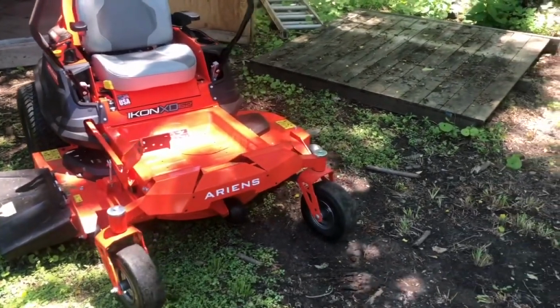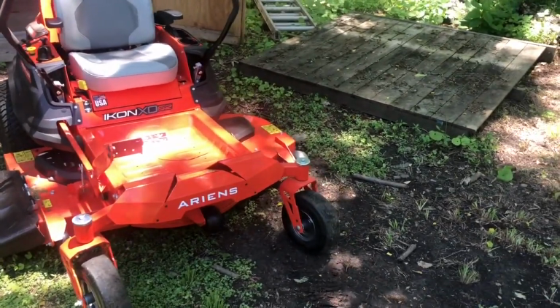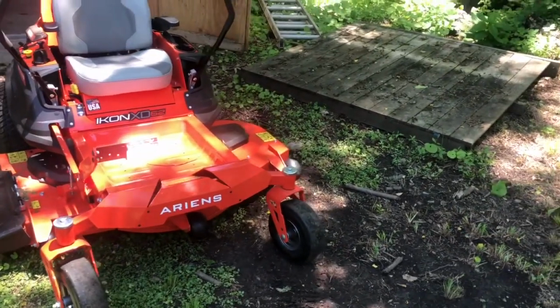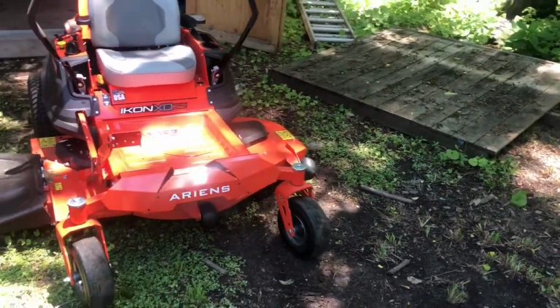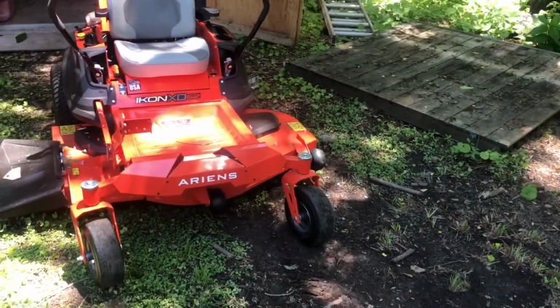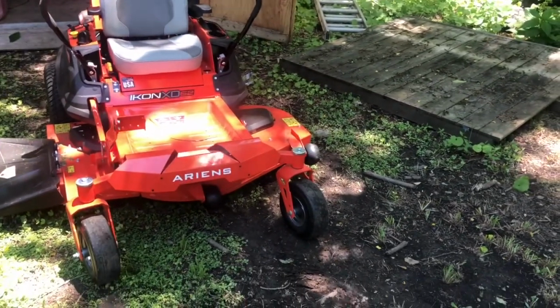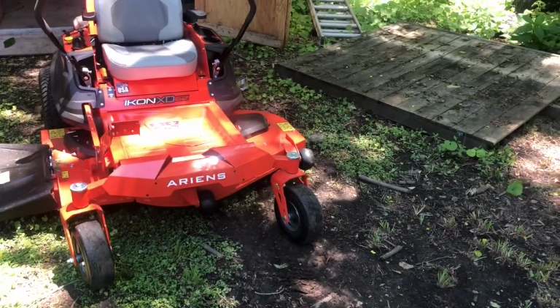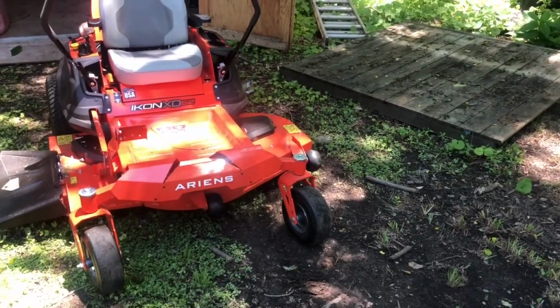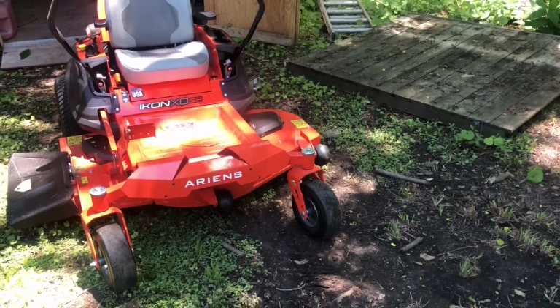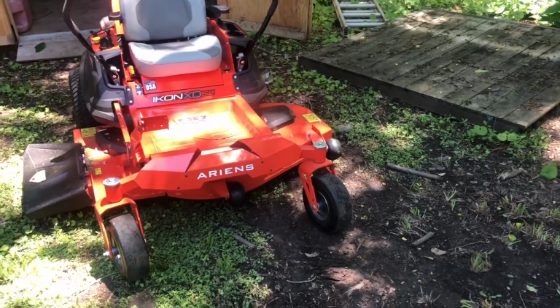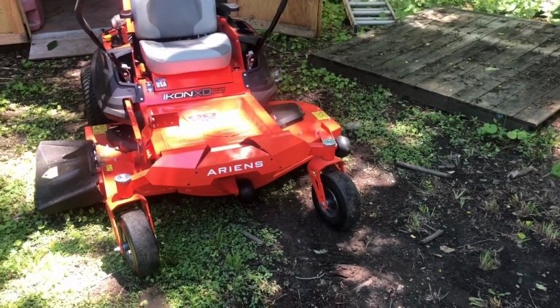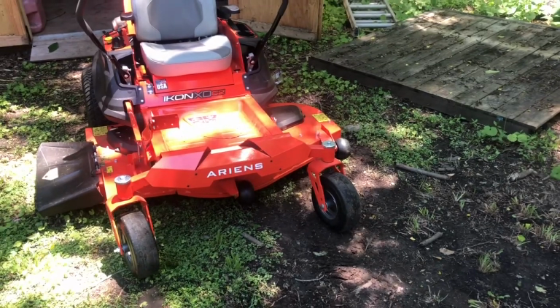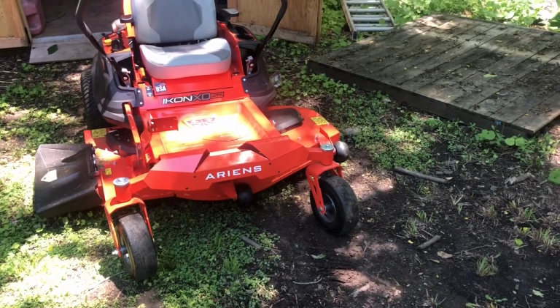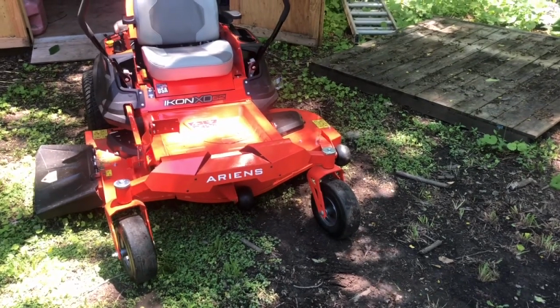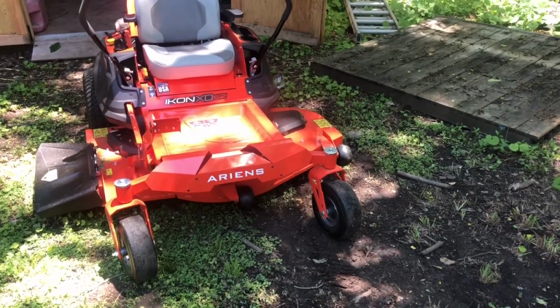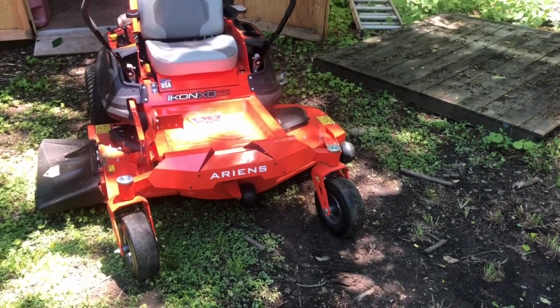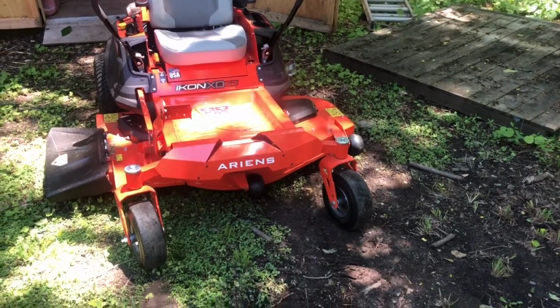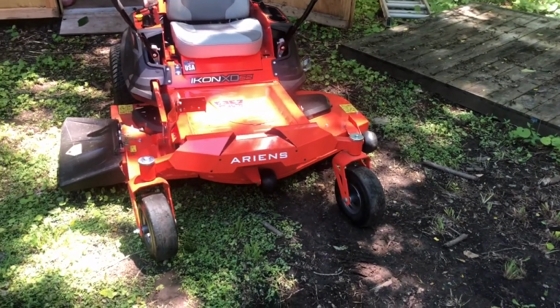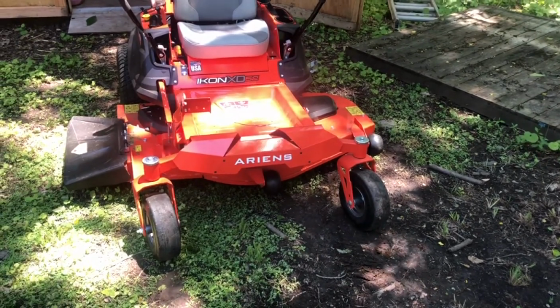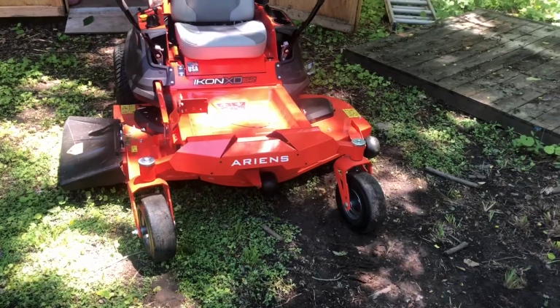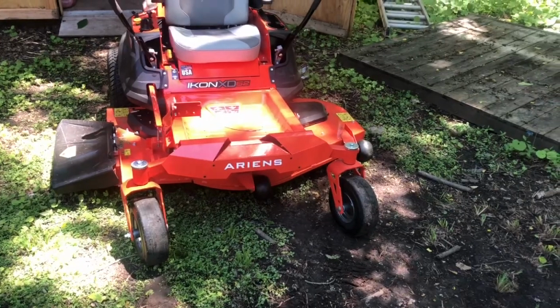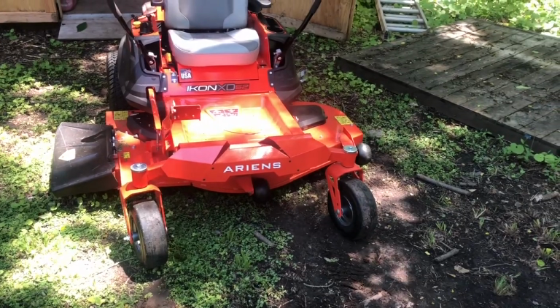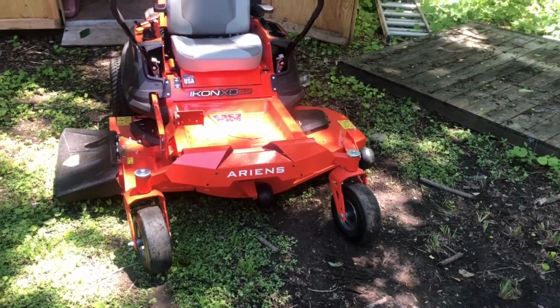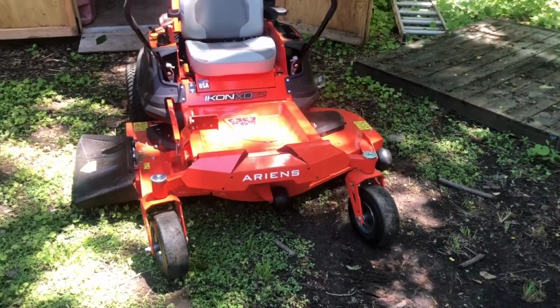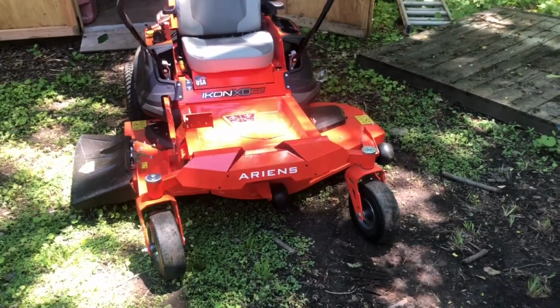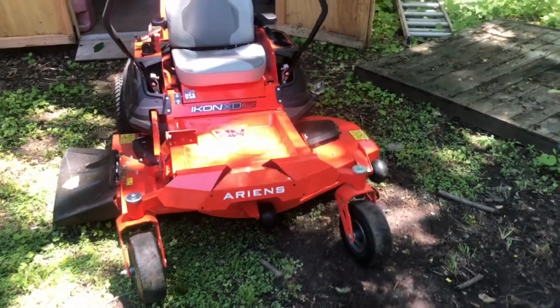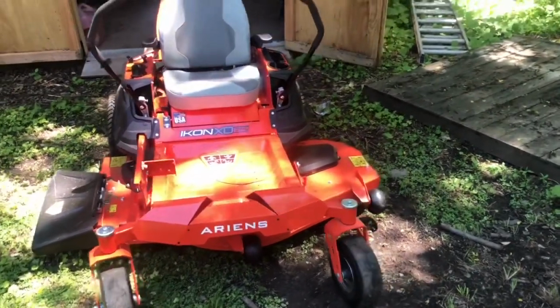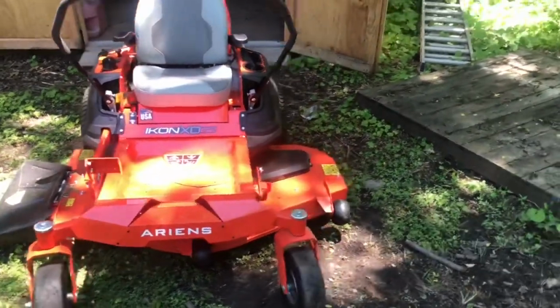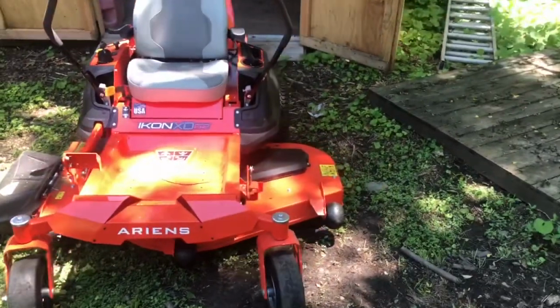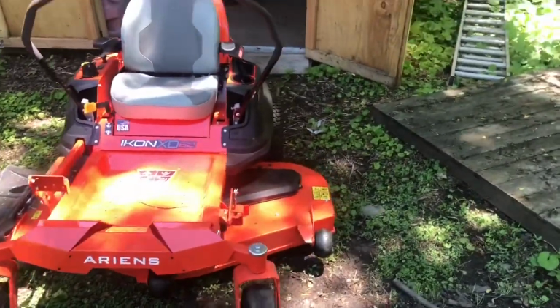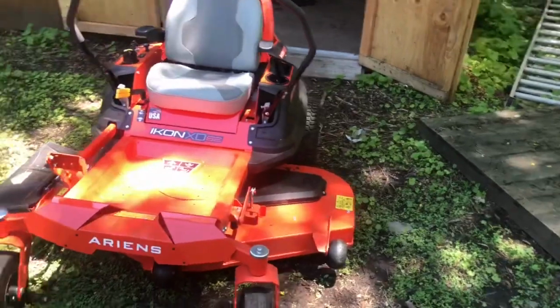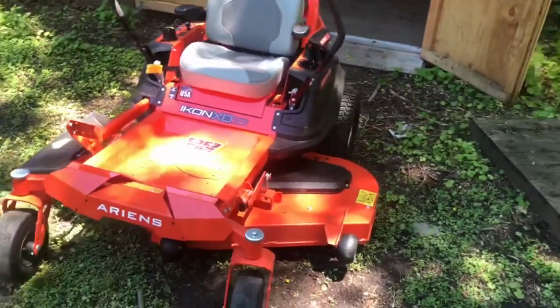I think the Troybilt had a little bit larger capacity for whatever reason — I could put three gallons in there maybe. I'm not even sure. I think I can only put two or two and a half in this one, and it uses a little bit more.